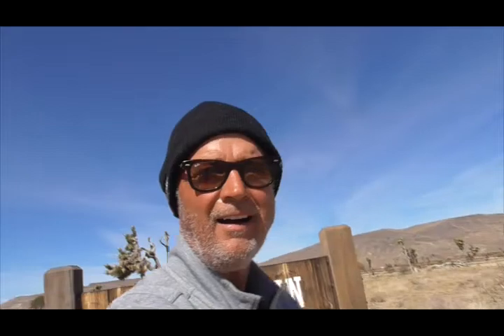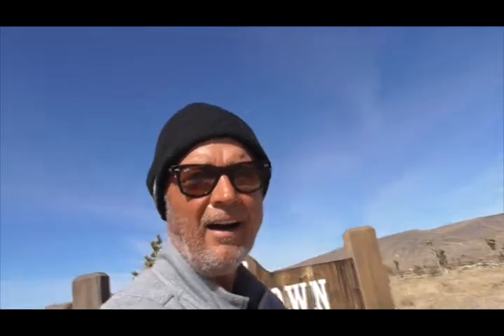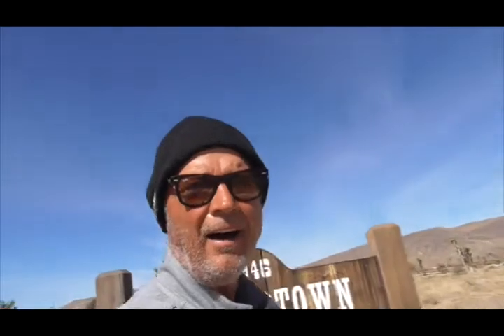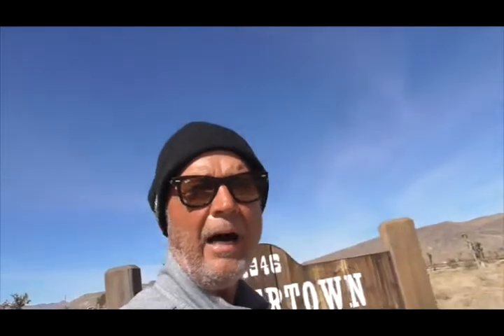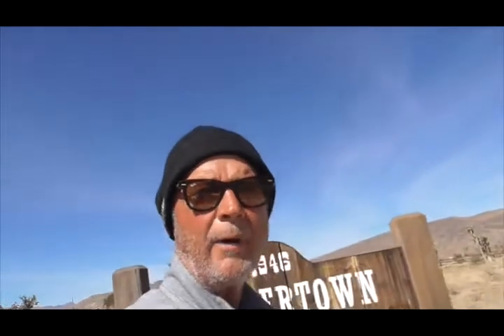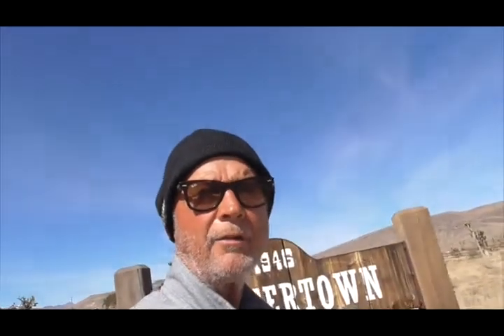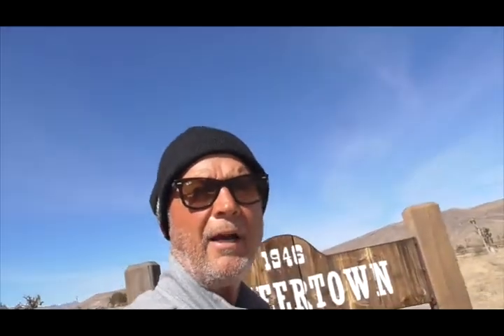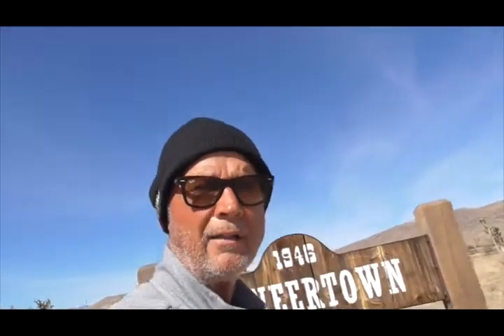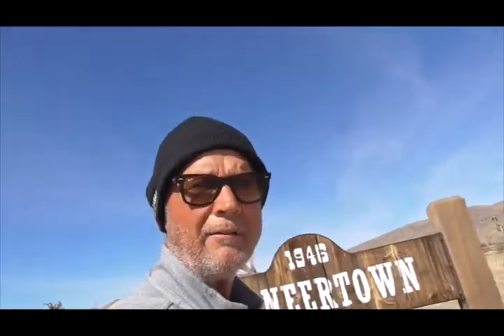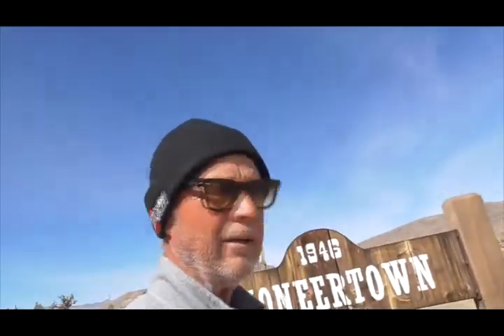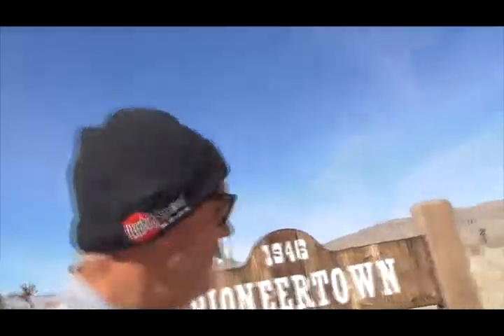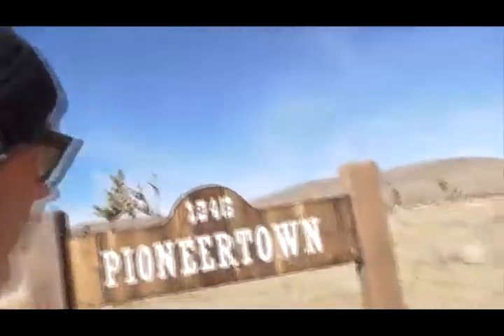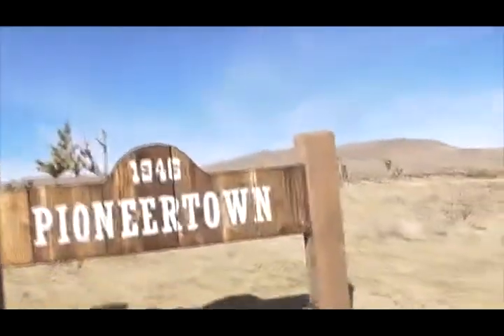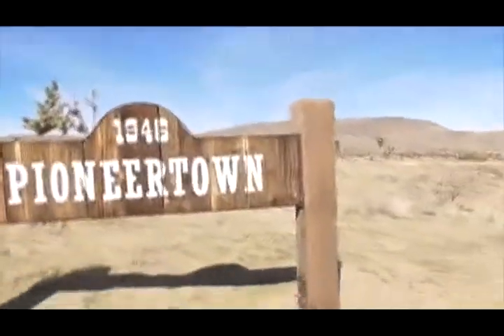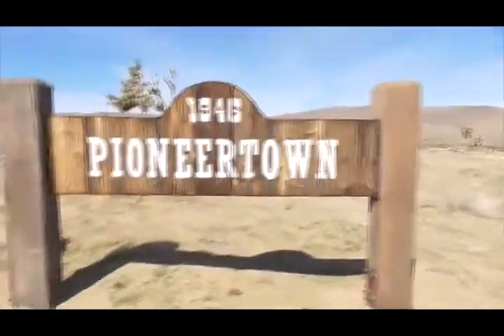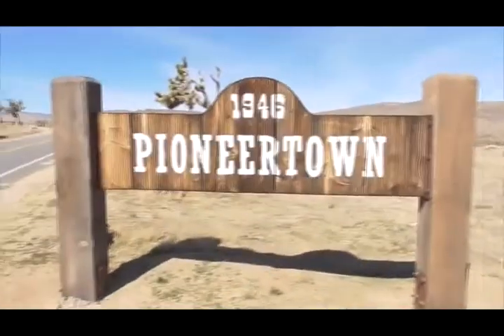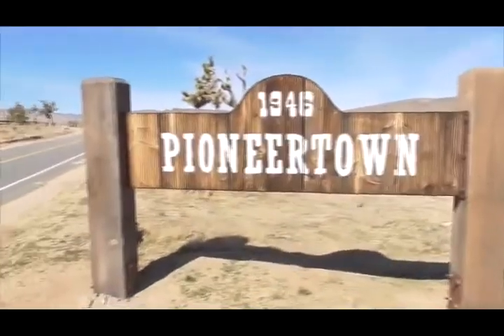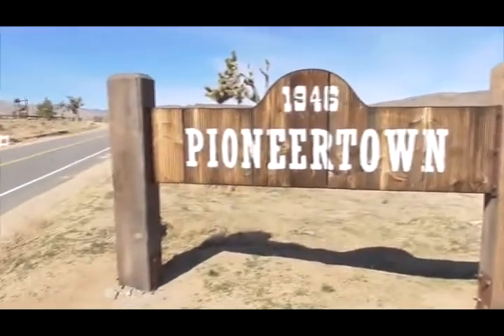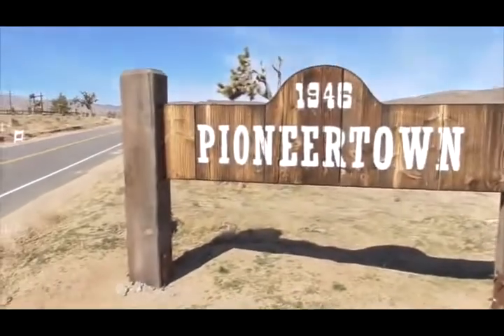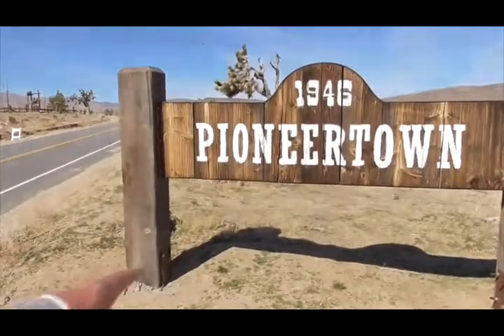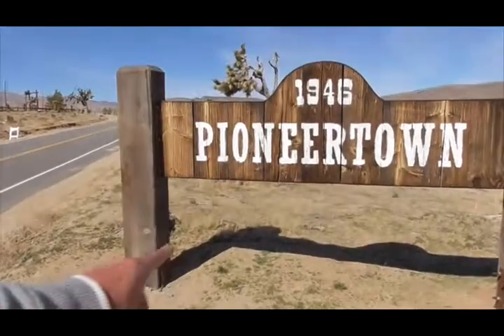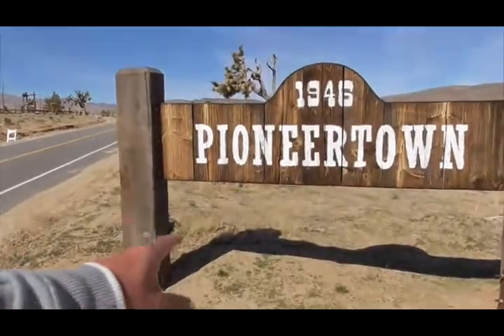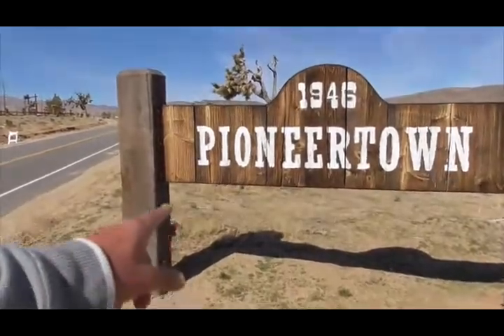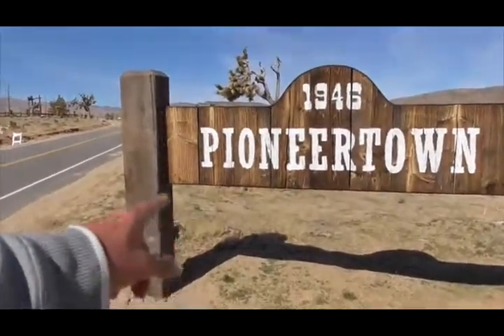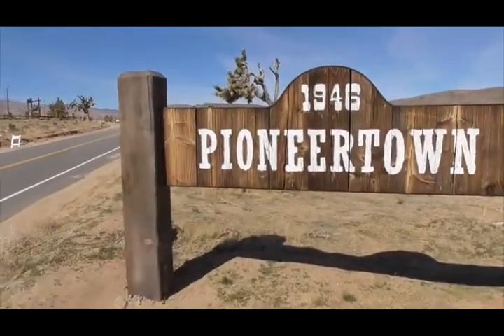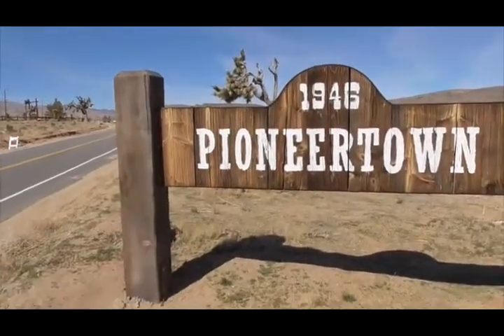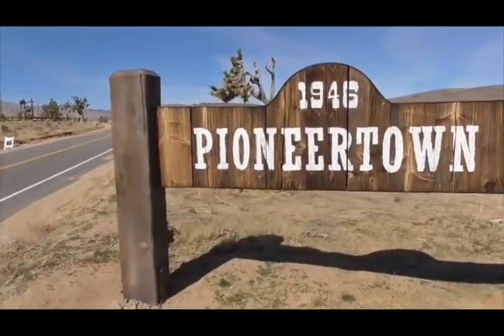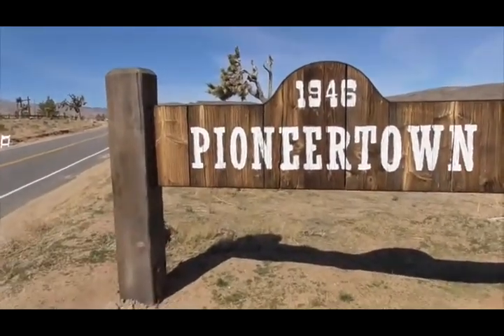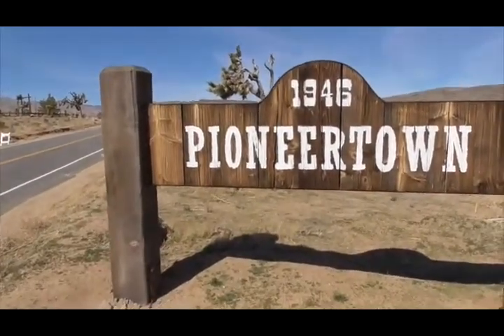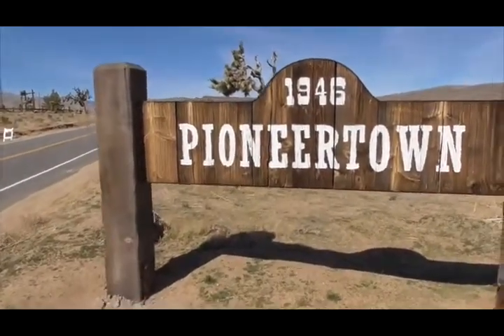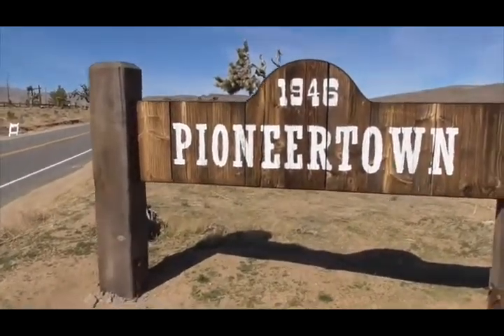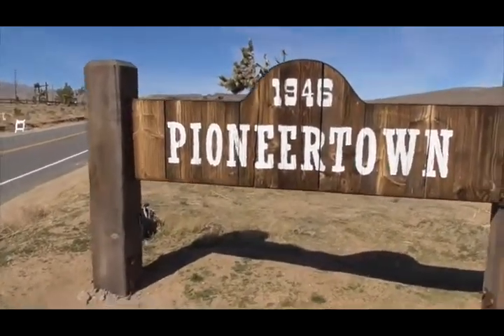Hi, we're right outside Yucca Valley and this is our desert's best-kept secret: Pioneertown.